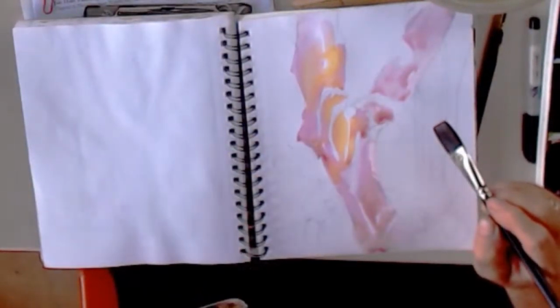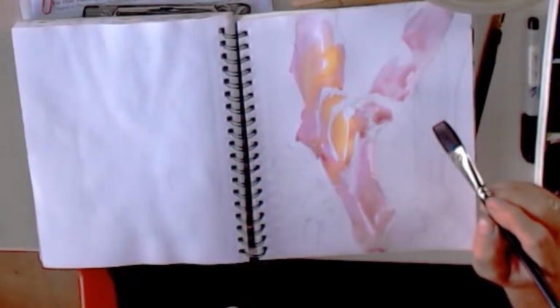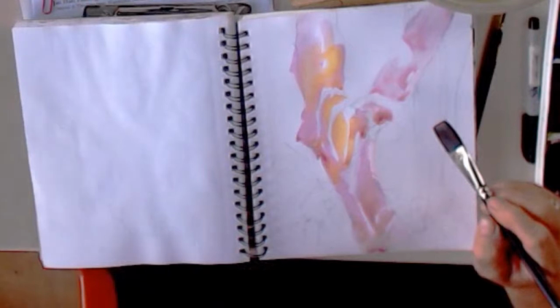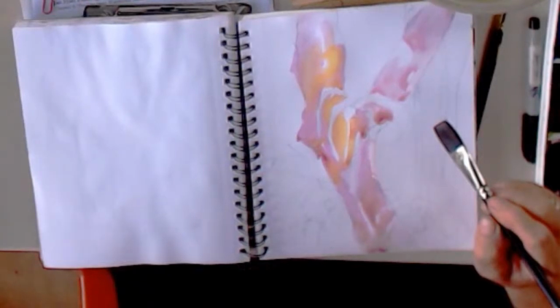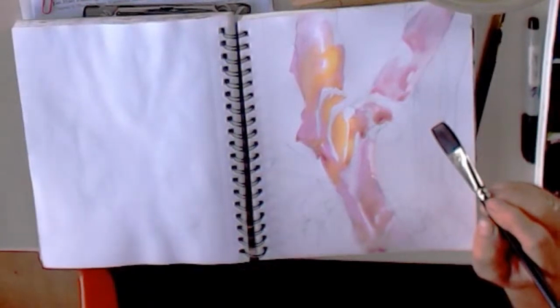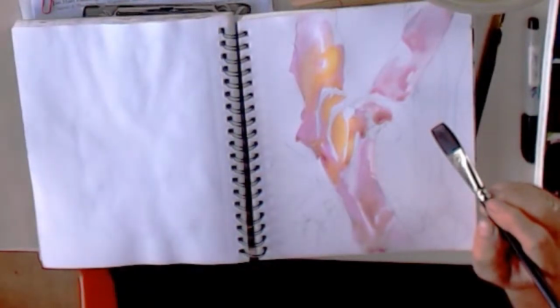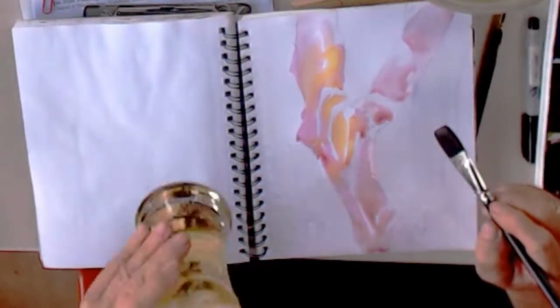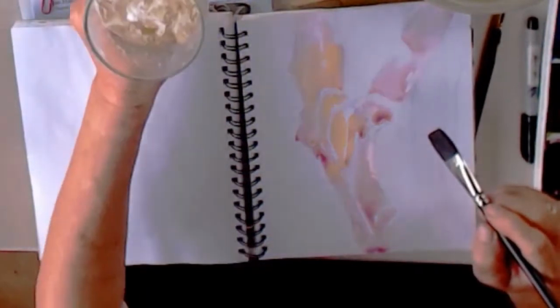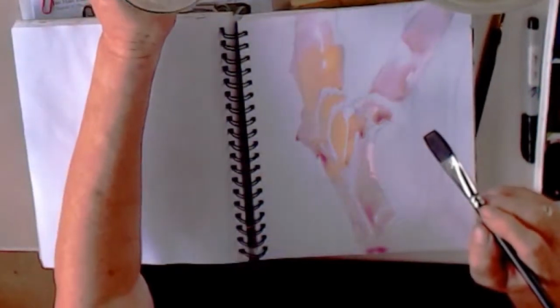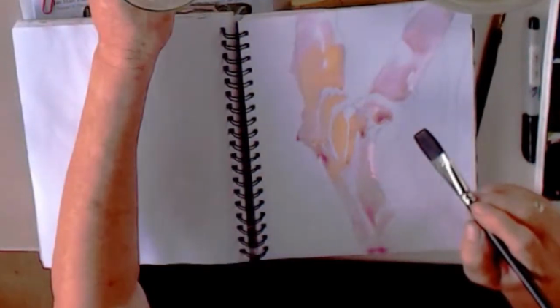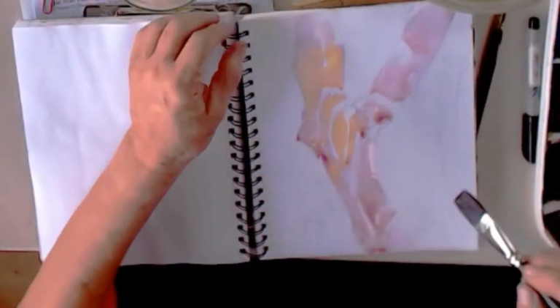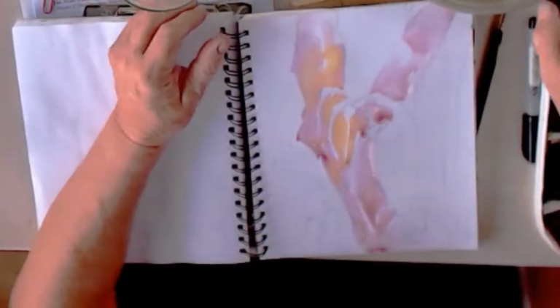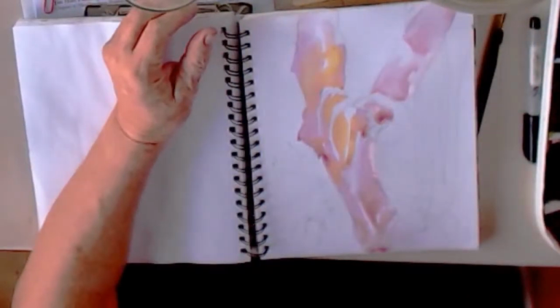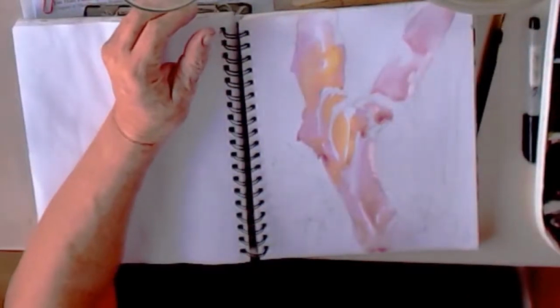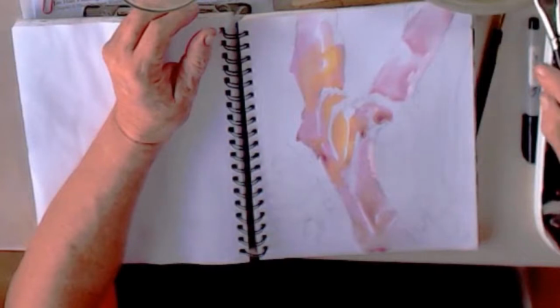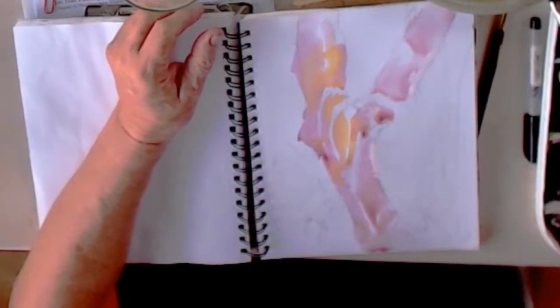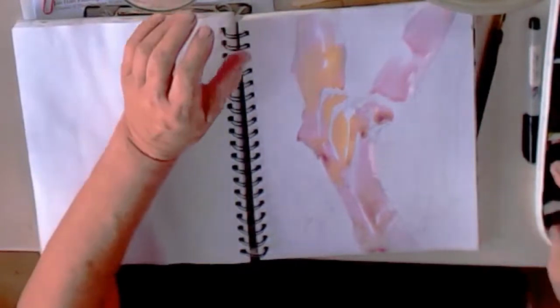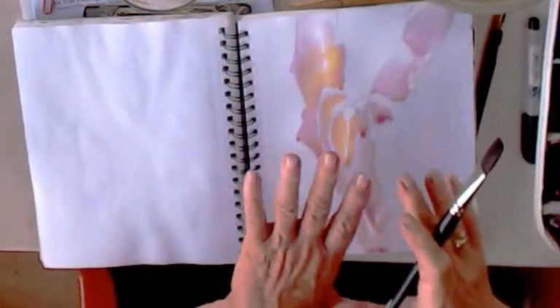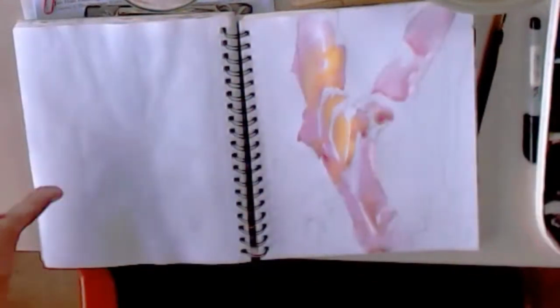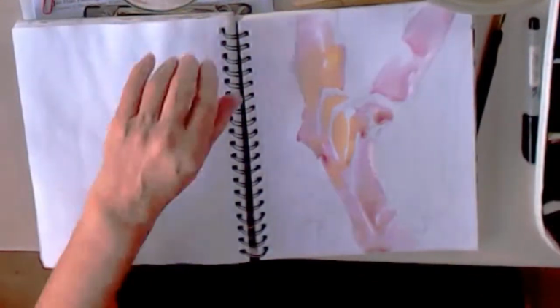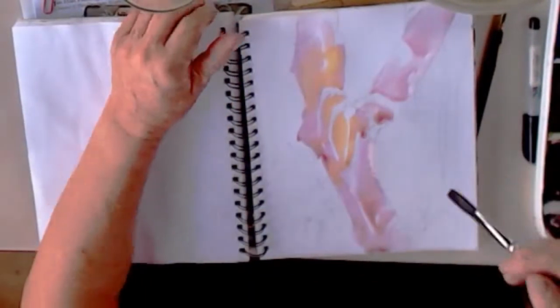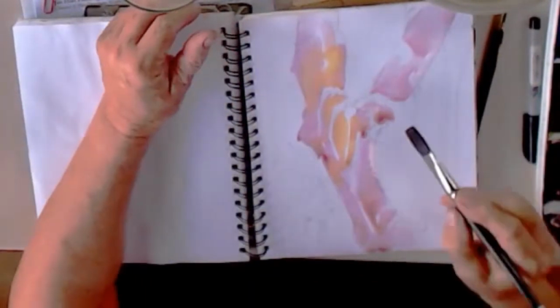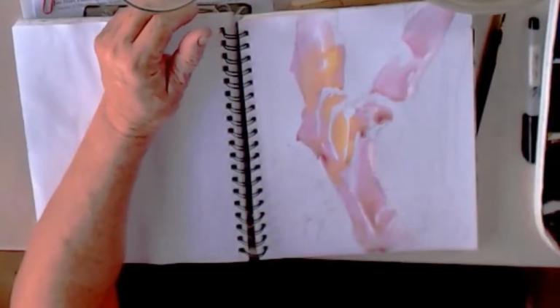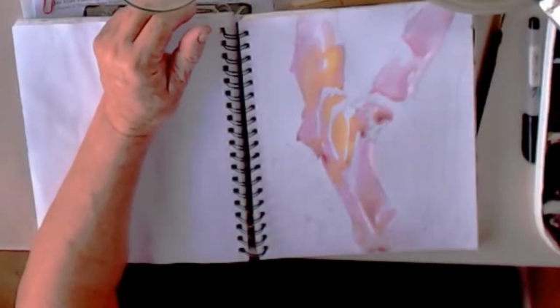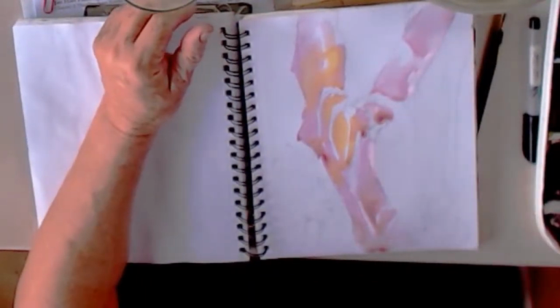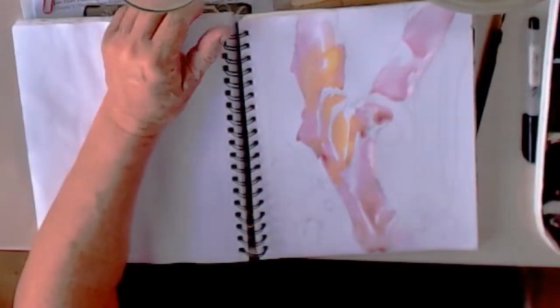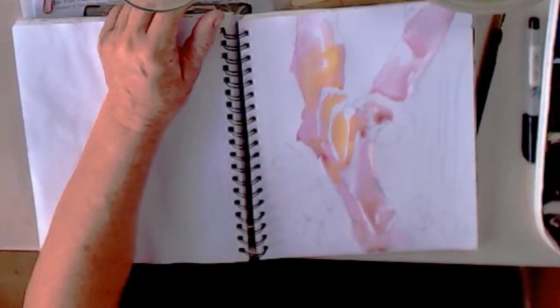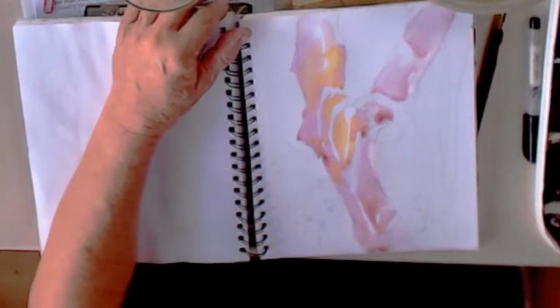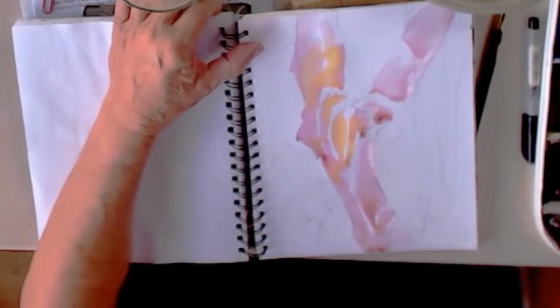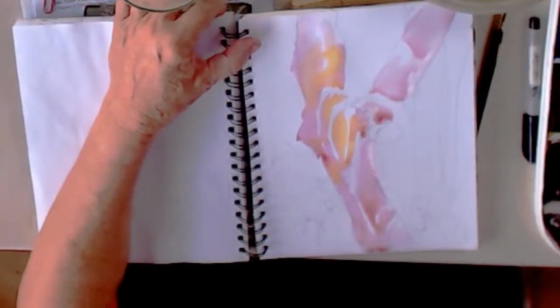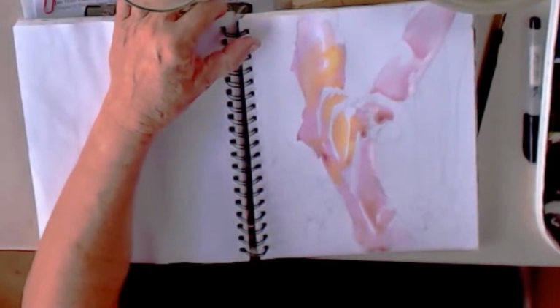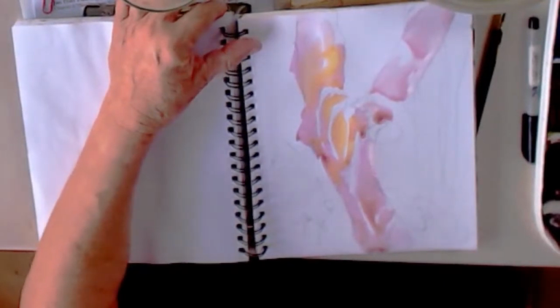Do you ever do one of these fast paintings with wet paper and just go? No, because I'd have to wait so long, otherwise it would just go across. But that's a great question — nope, I wouldn't do it.